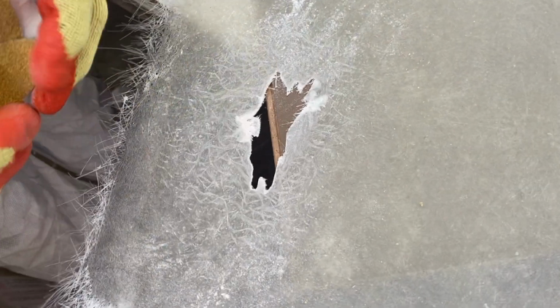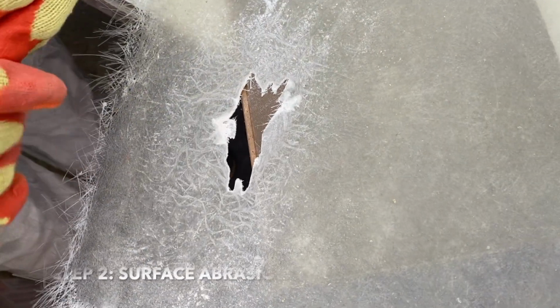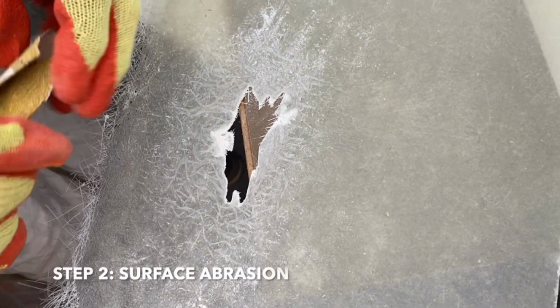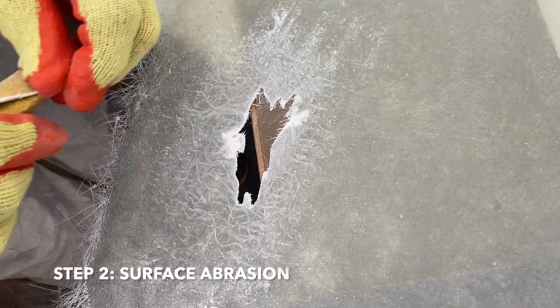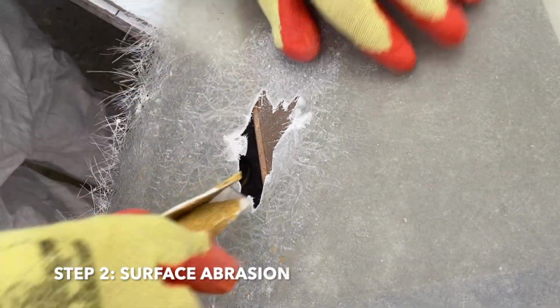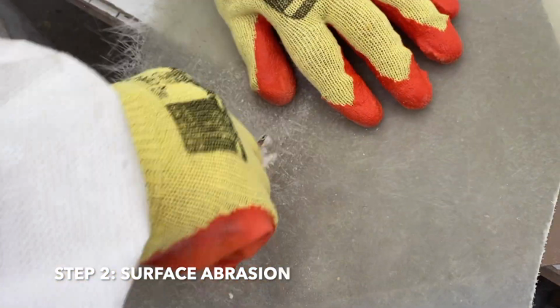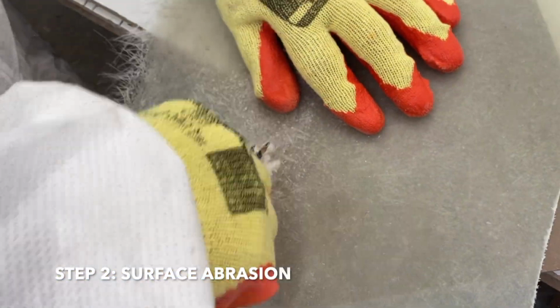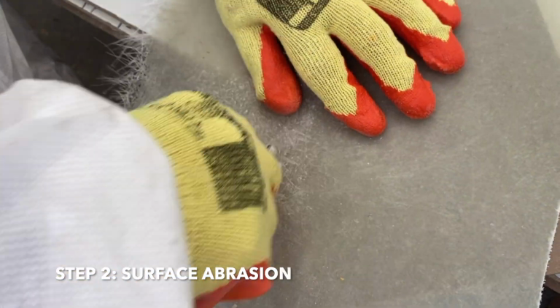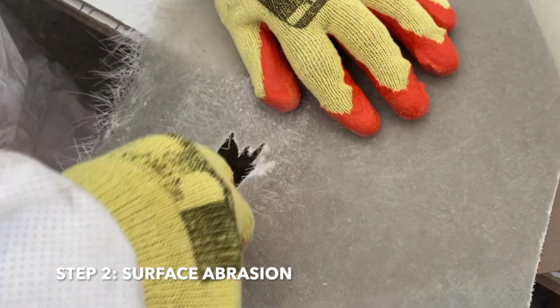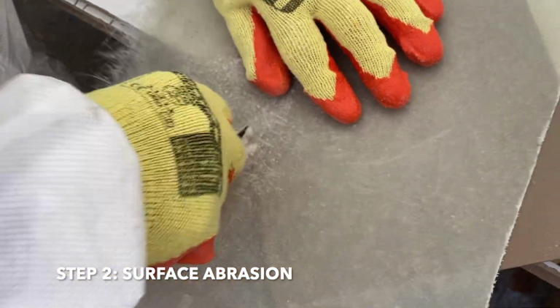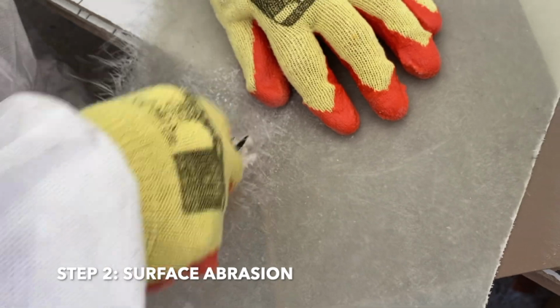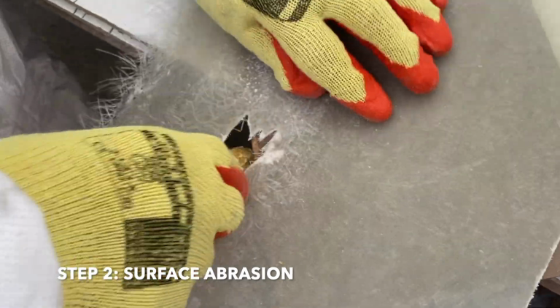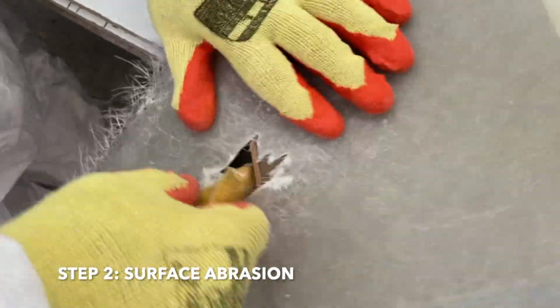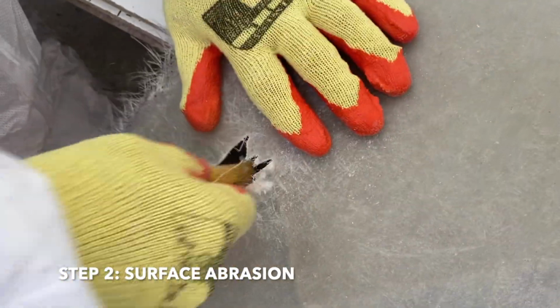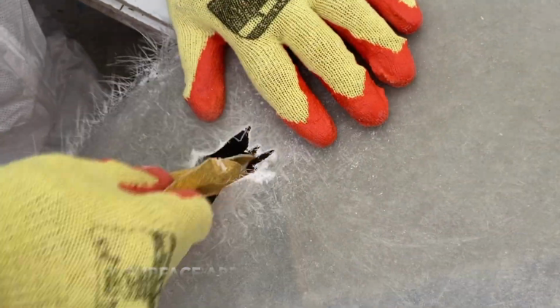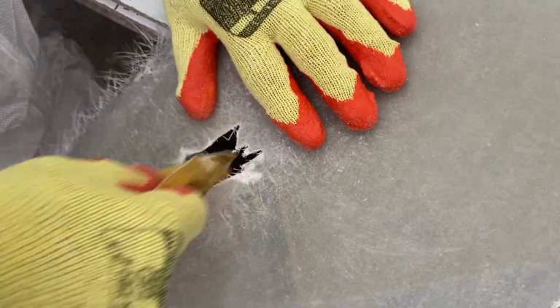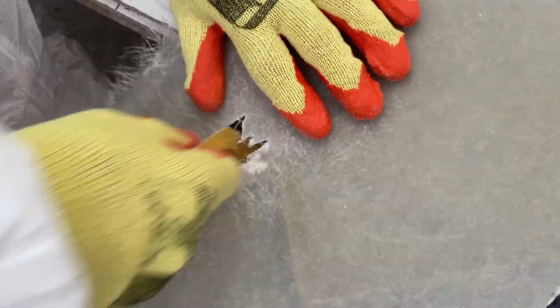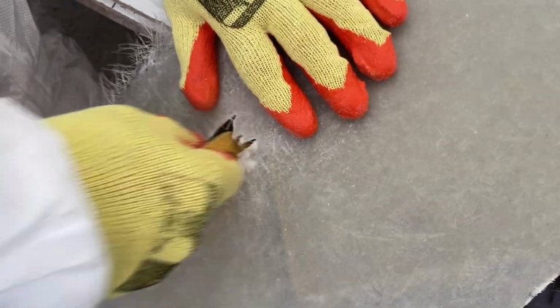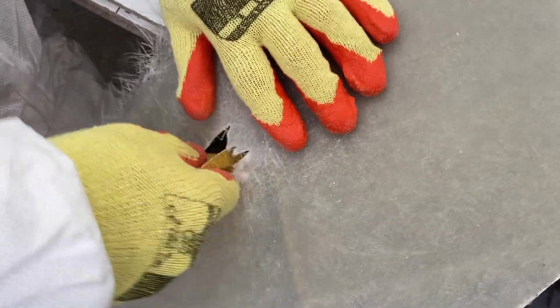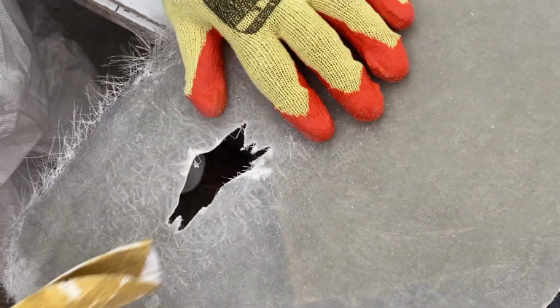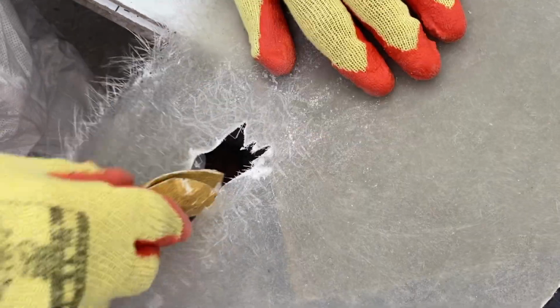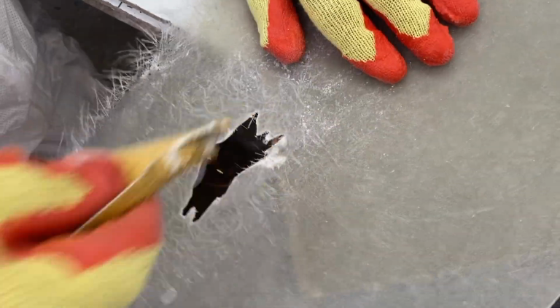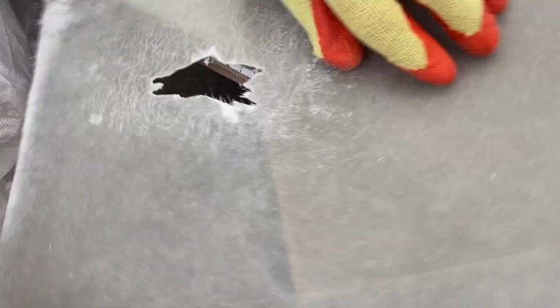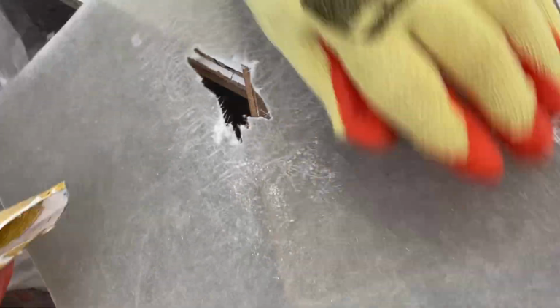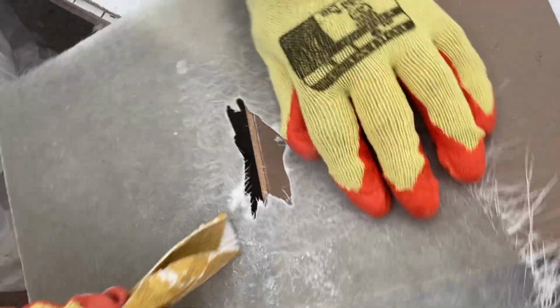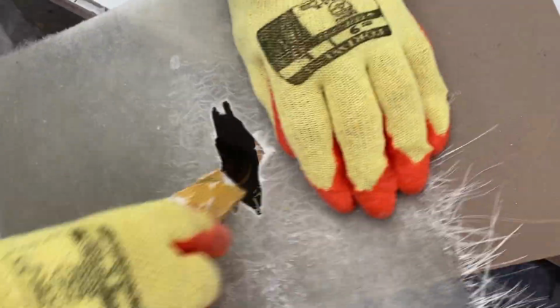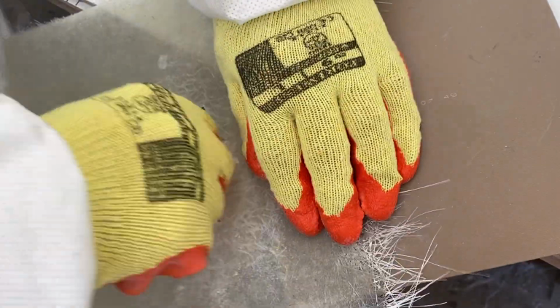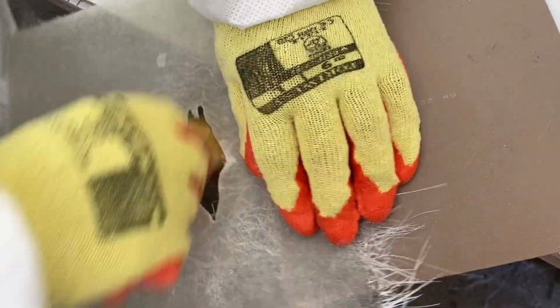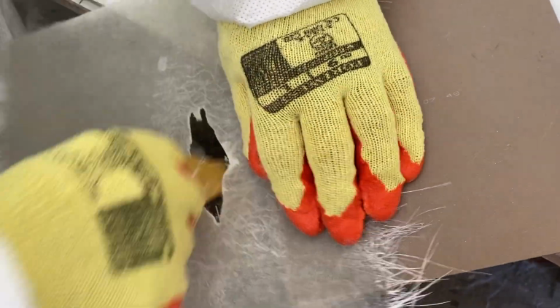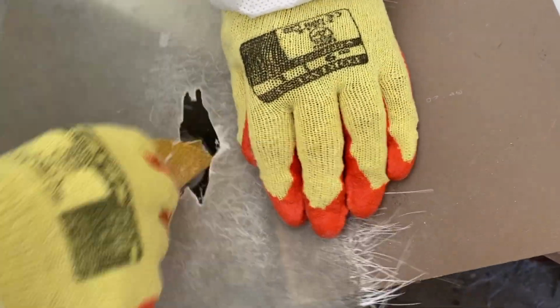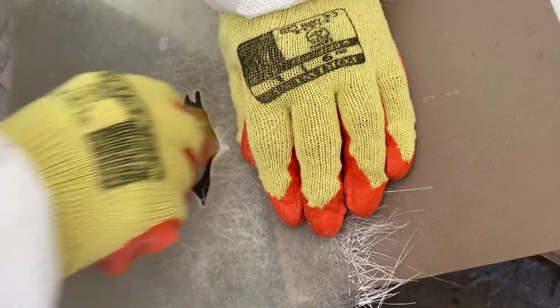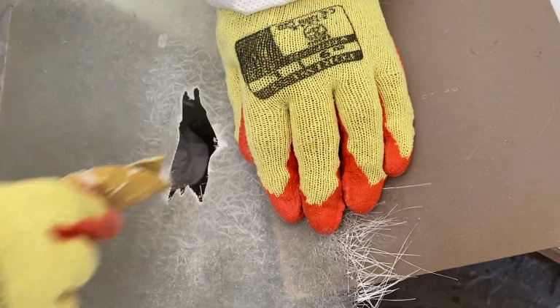Remove loose fragments and debris from the damaged area. This can be achieved using sandpaper or an equivalent abrasive. The aim is to create a fairly solid structure in order to facilitate the repair.